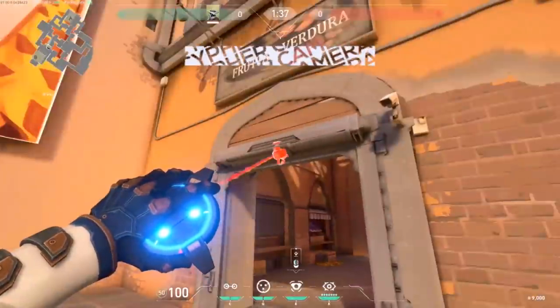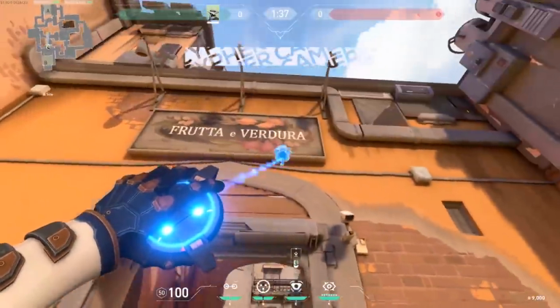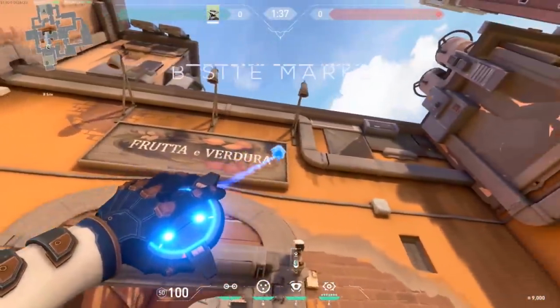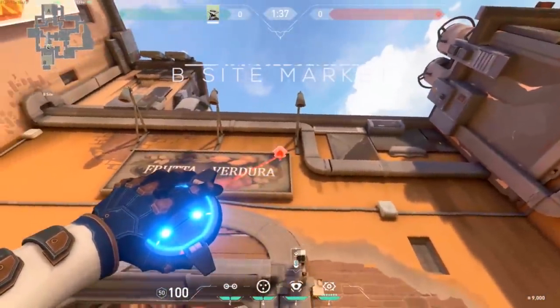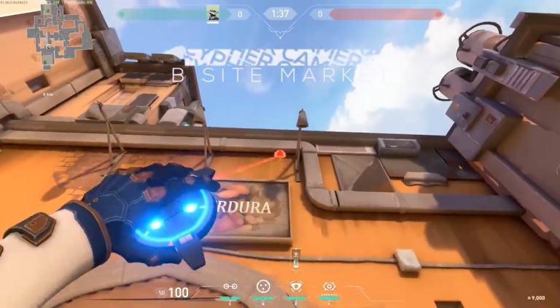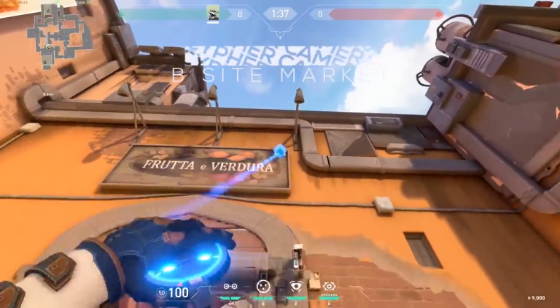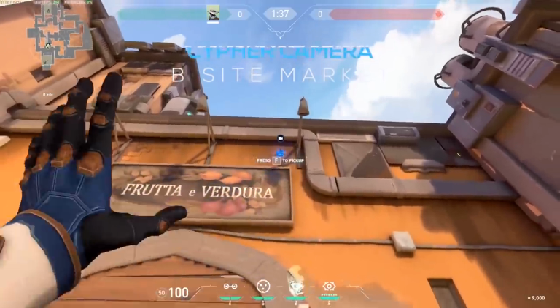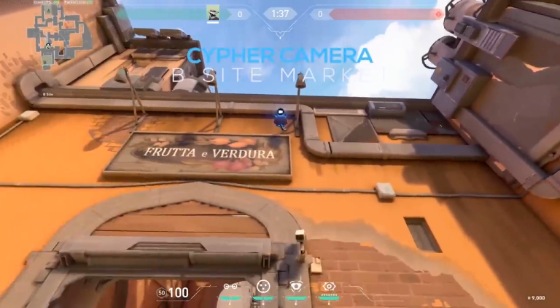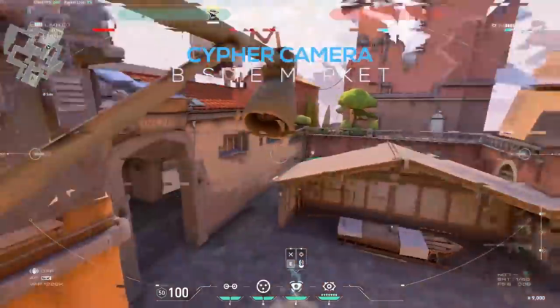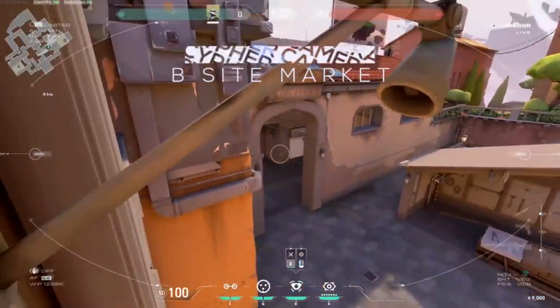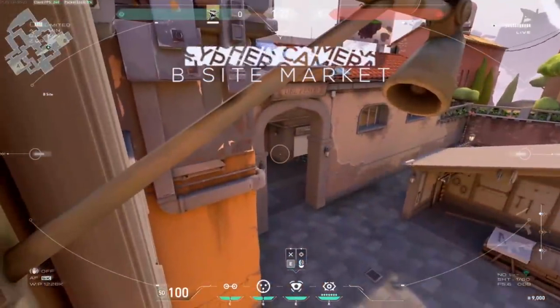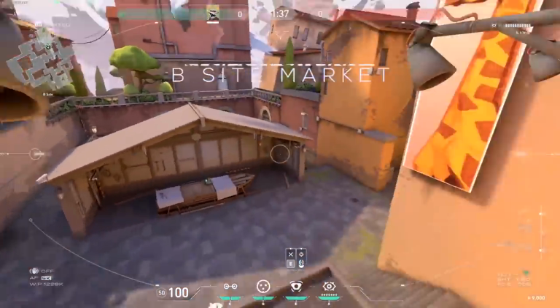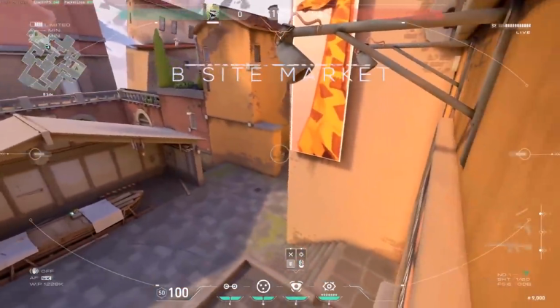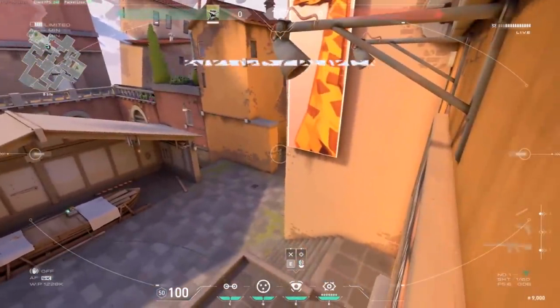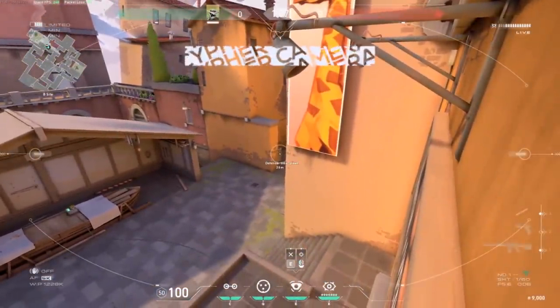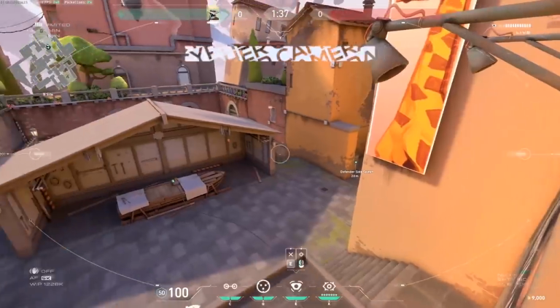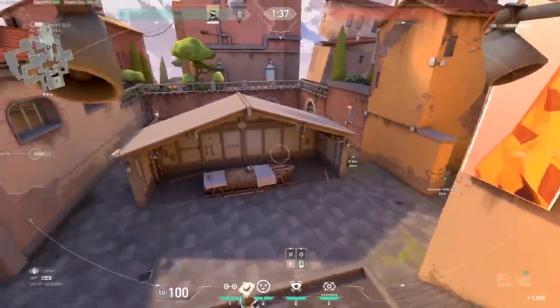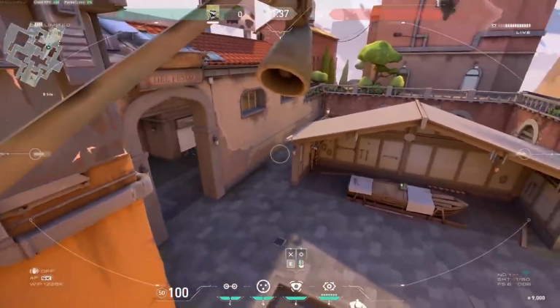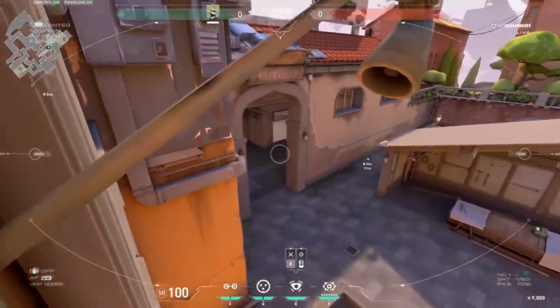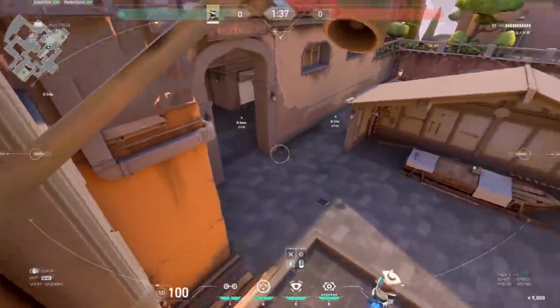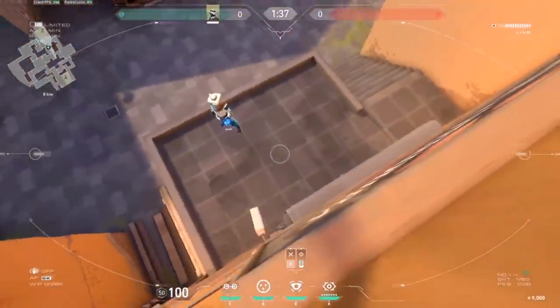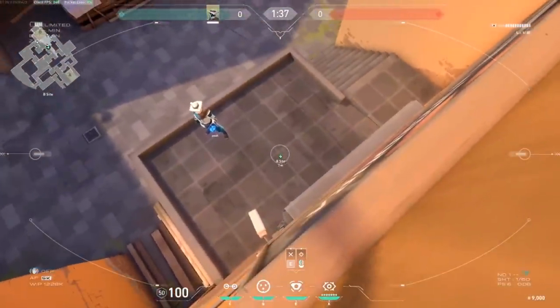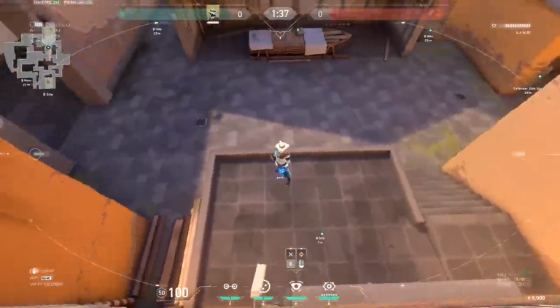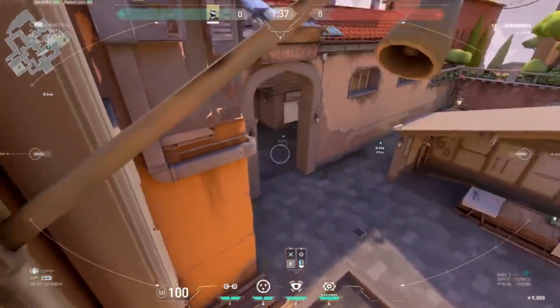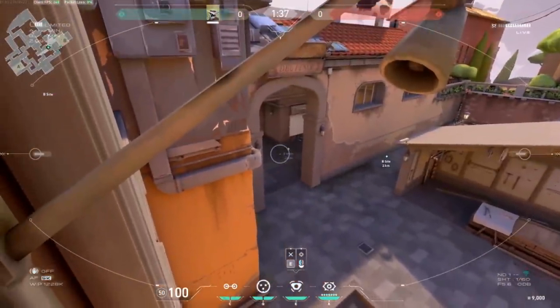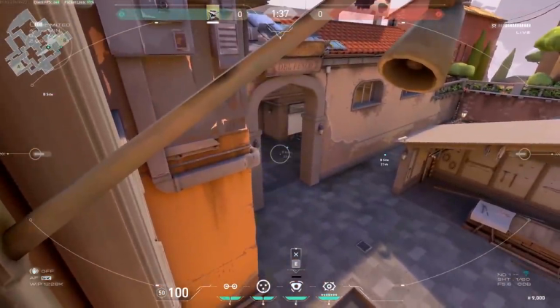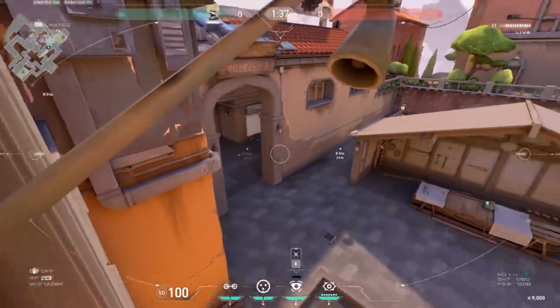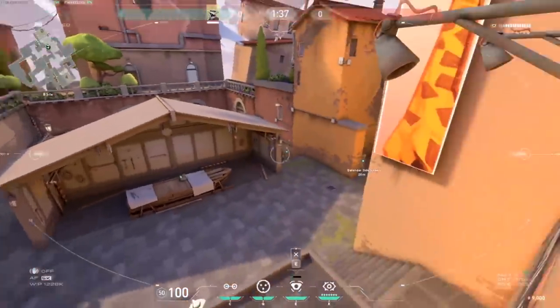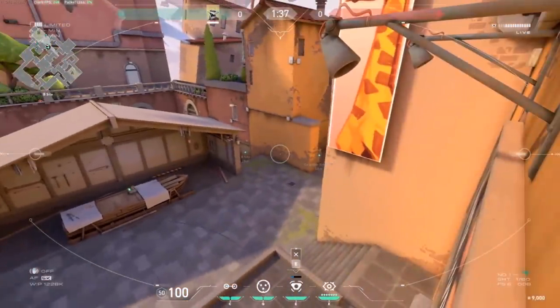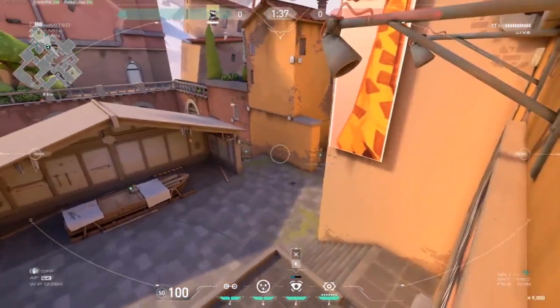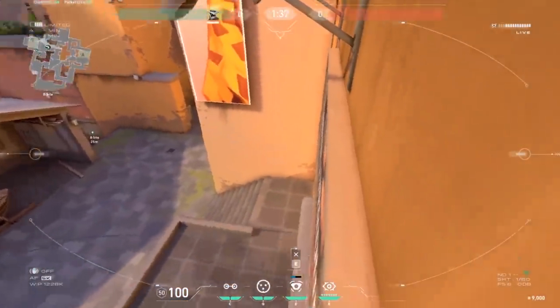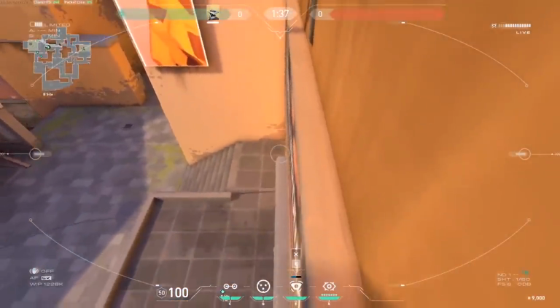B-site market: this one is super nice because you put it above the market and you can see enemies coming through B main, if they rotate through defender spawn, or if they come from market. It's very good for wall banging — just overall a great site camera.